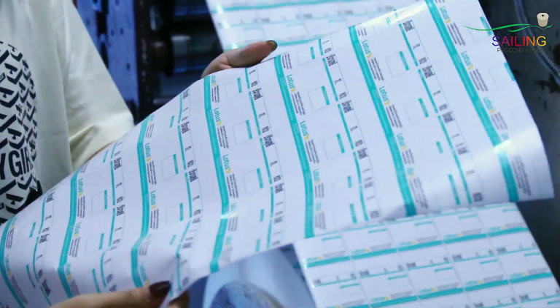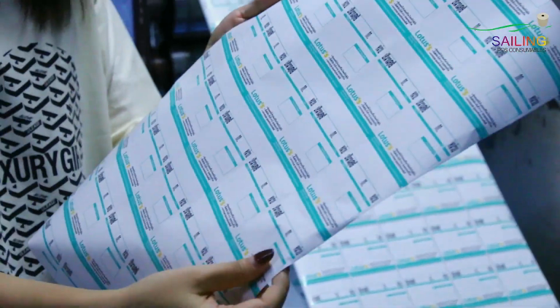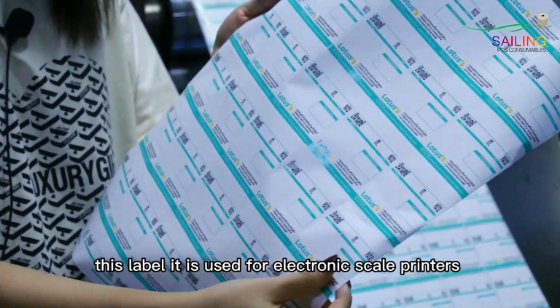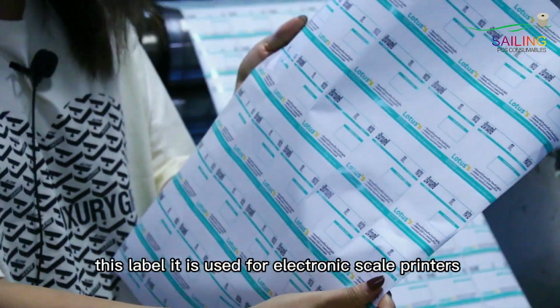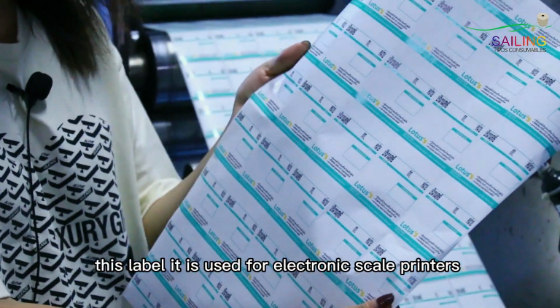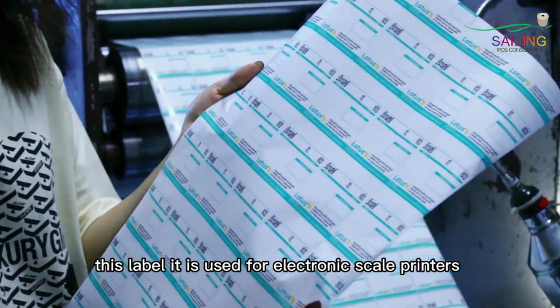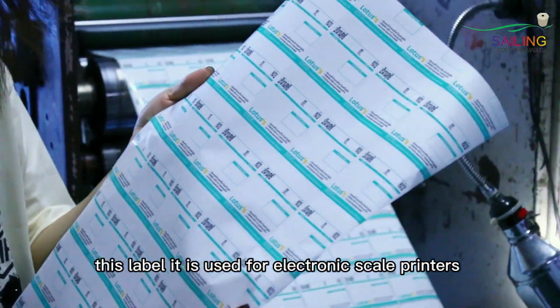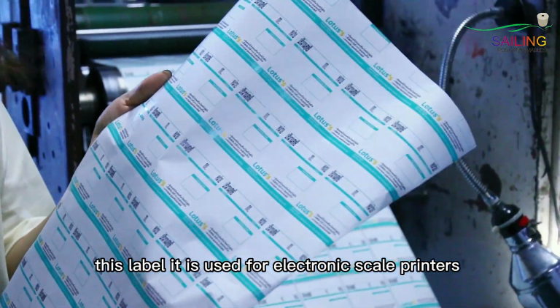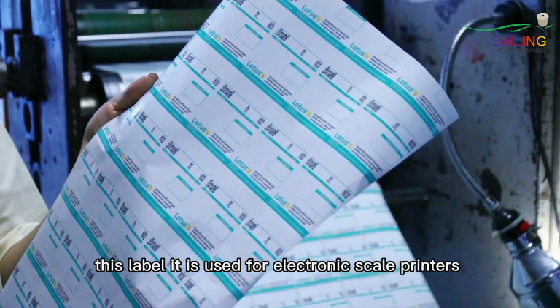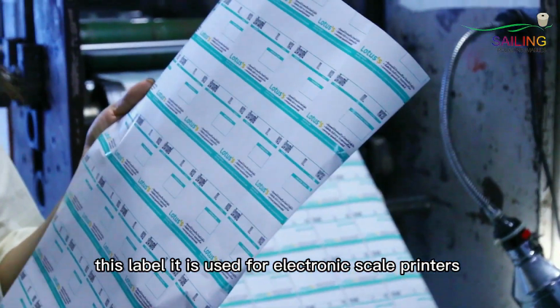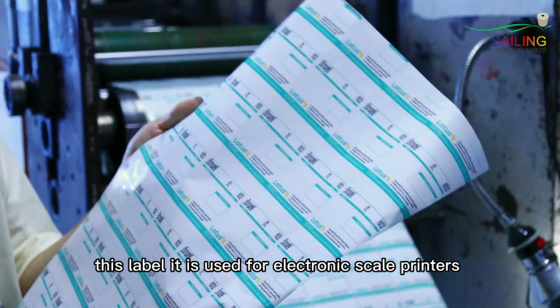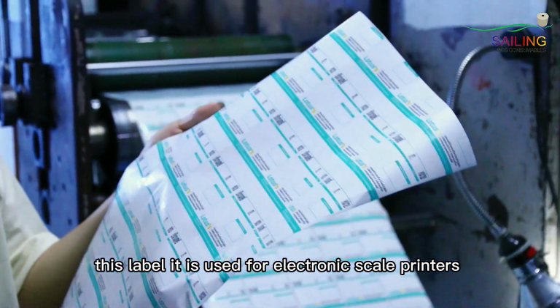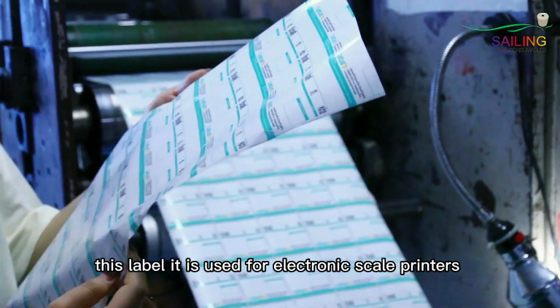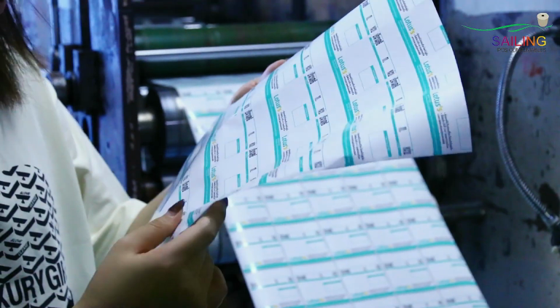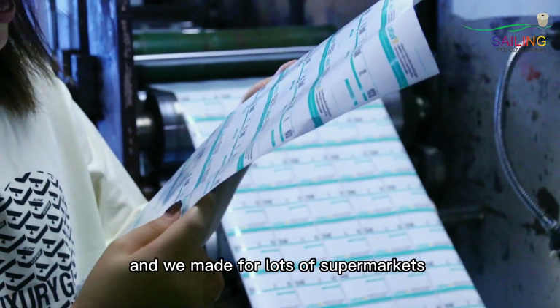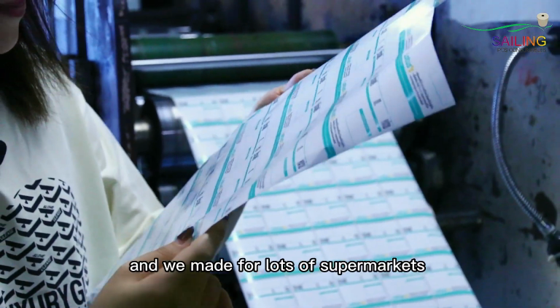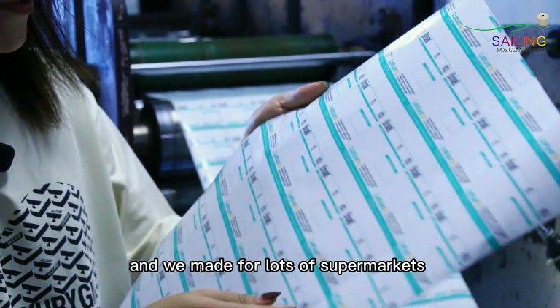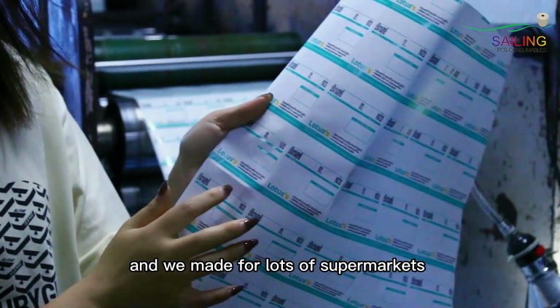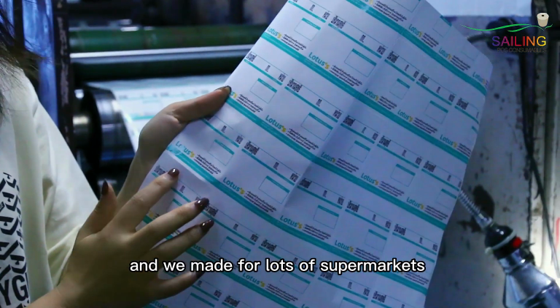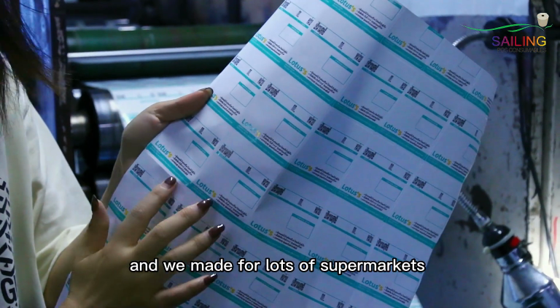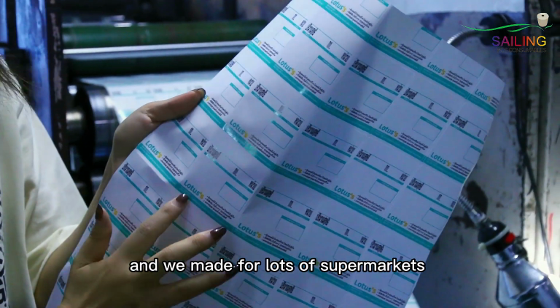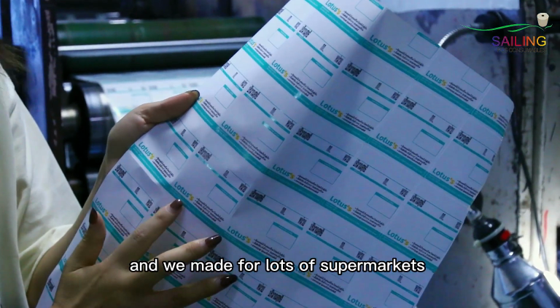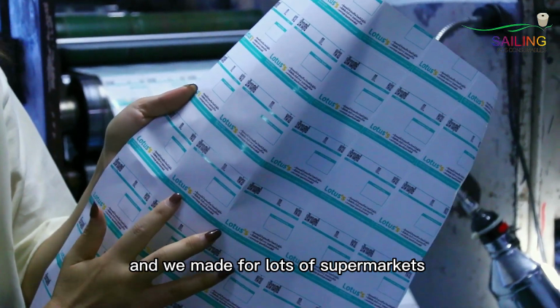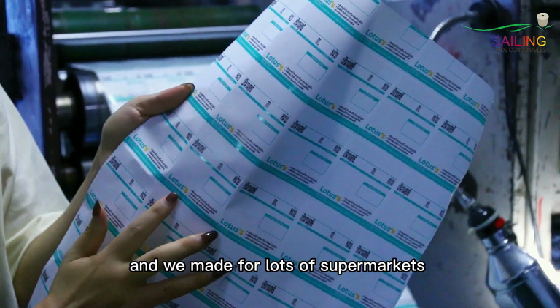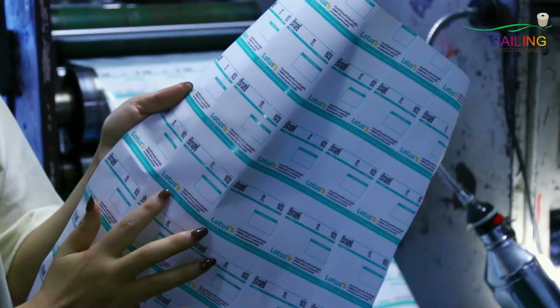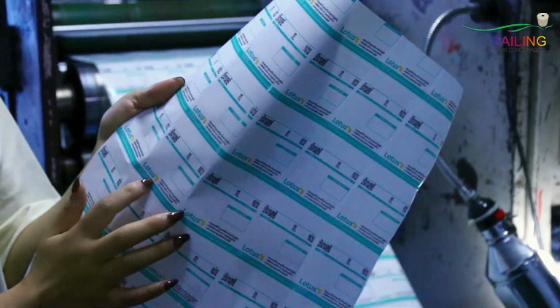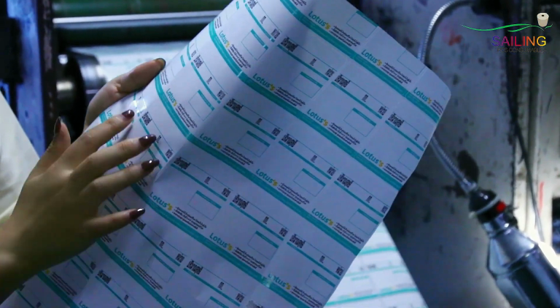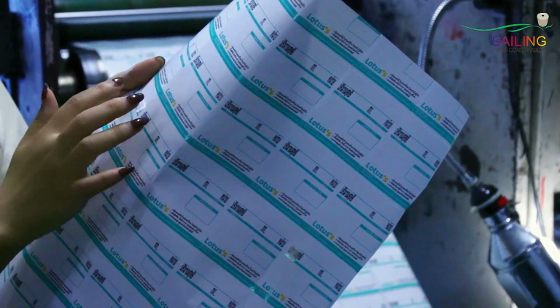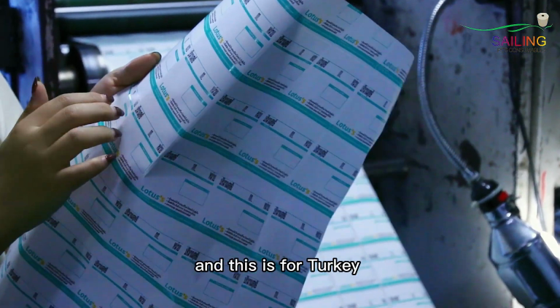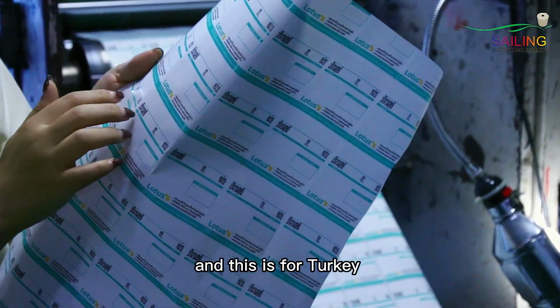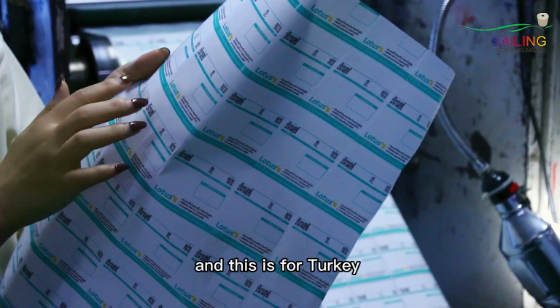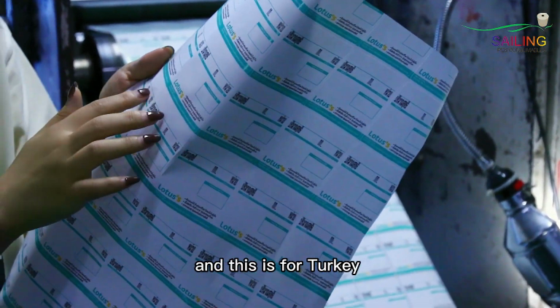This label is used for electric scale printers and we make them for lots of supermarkets — this one is for Turkey.